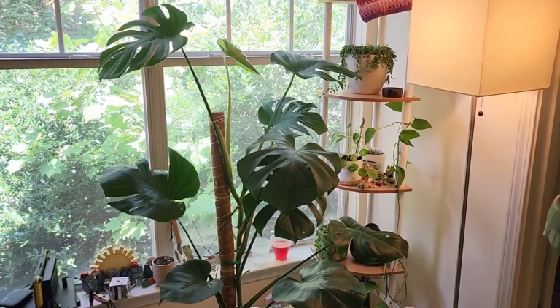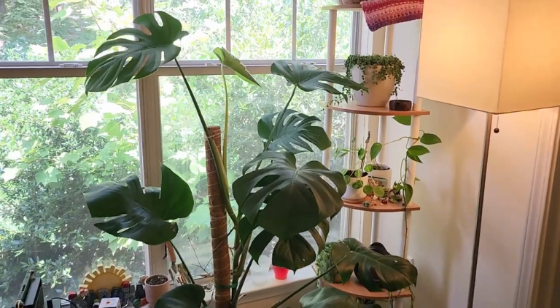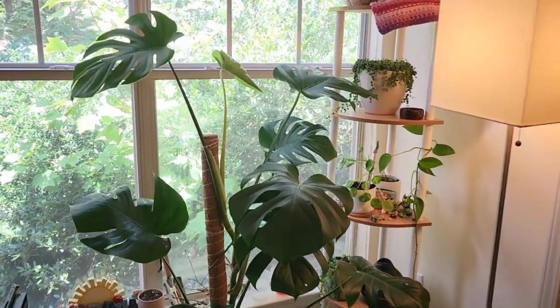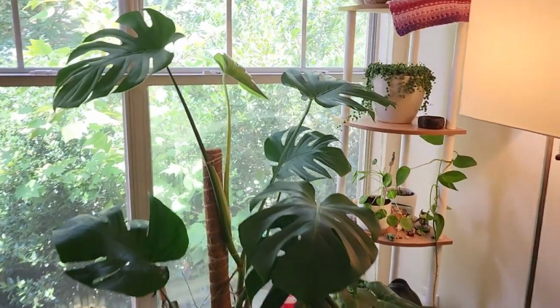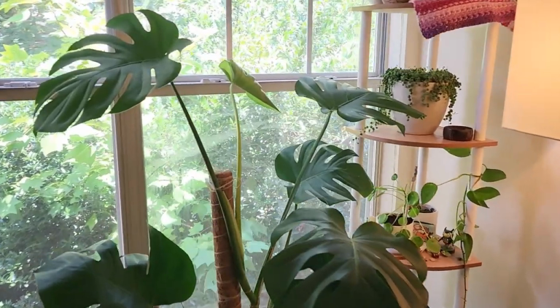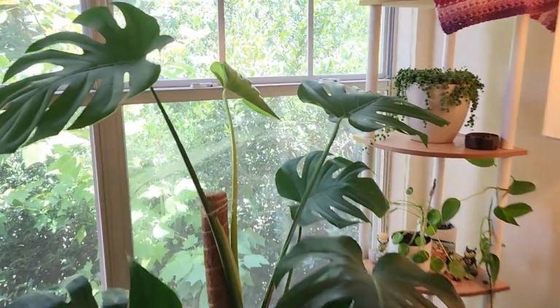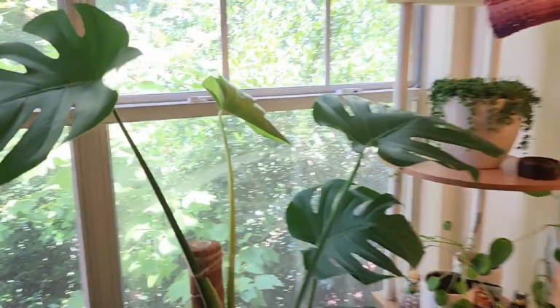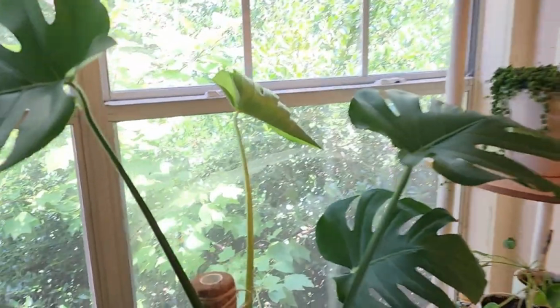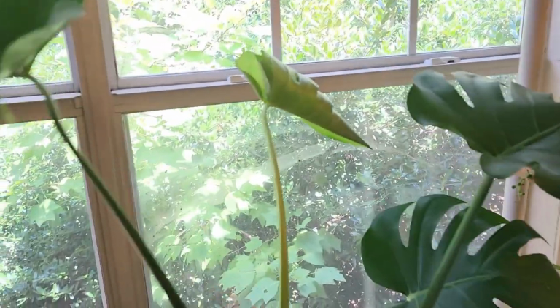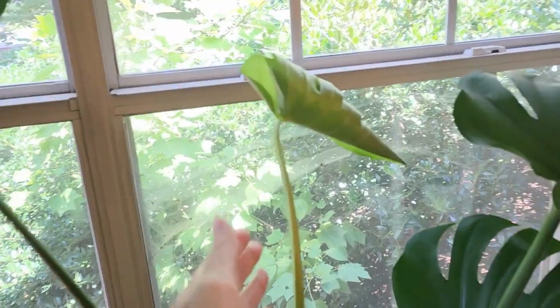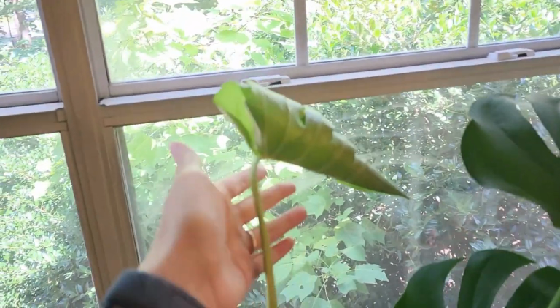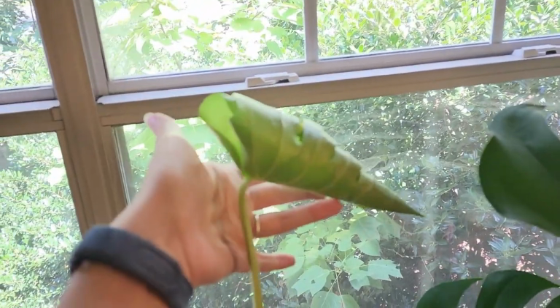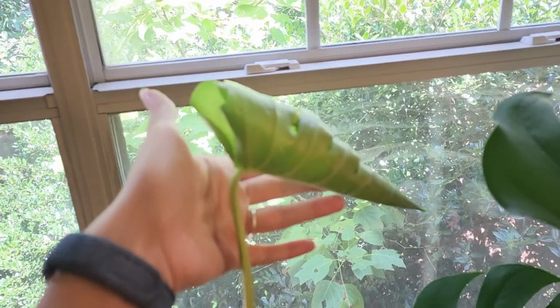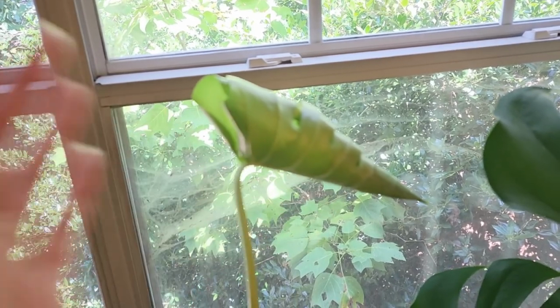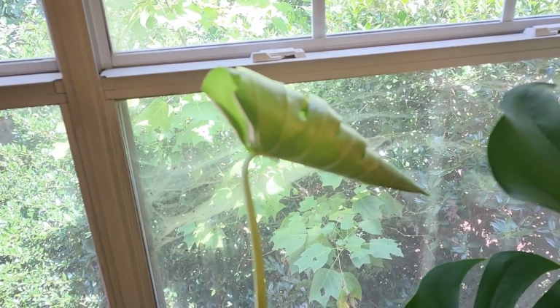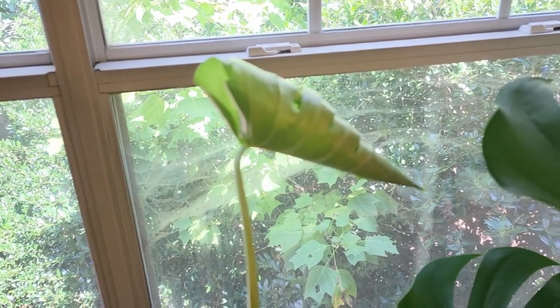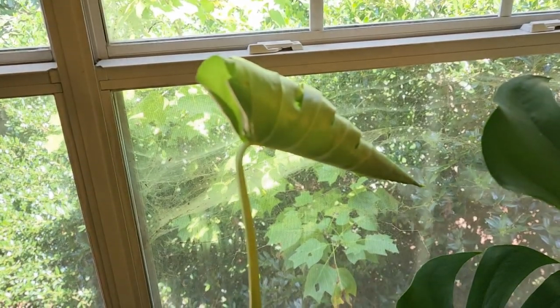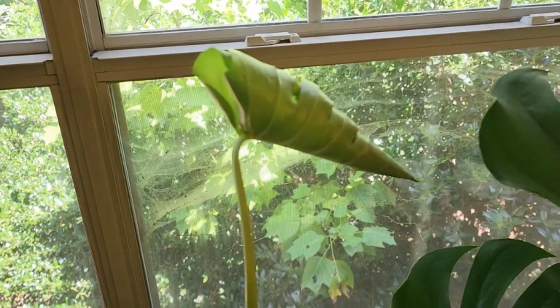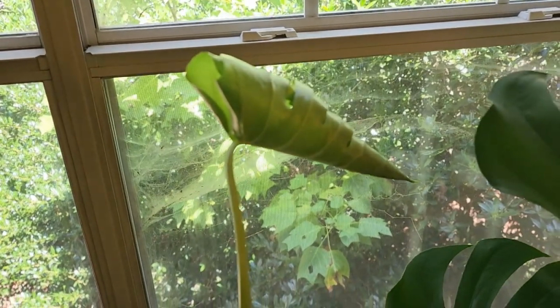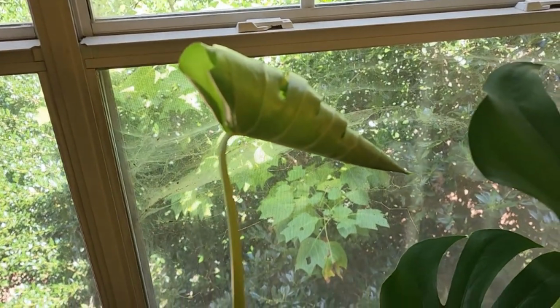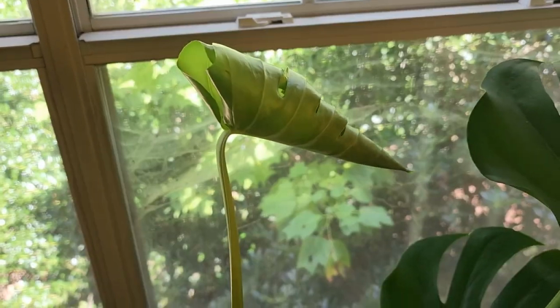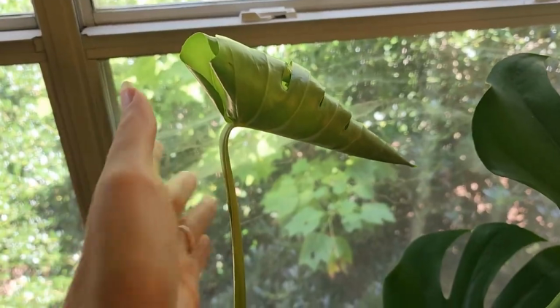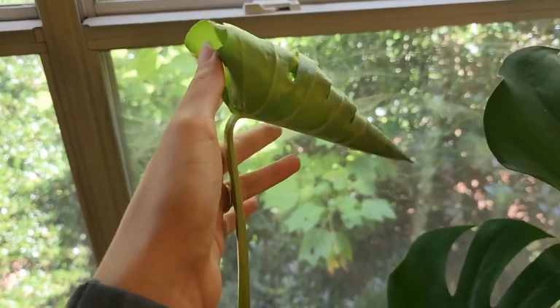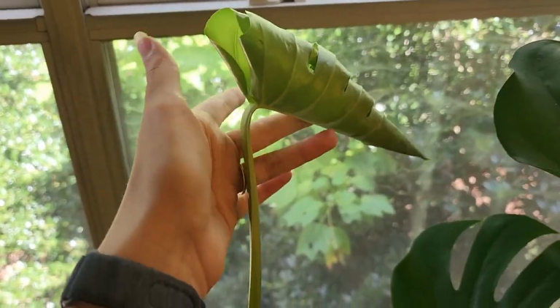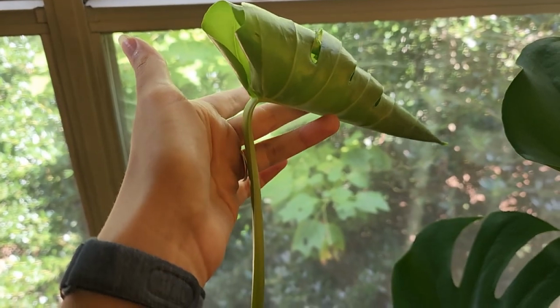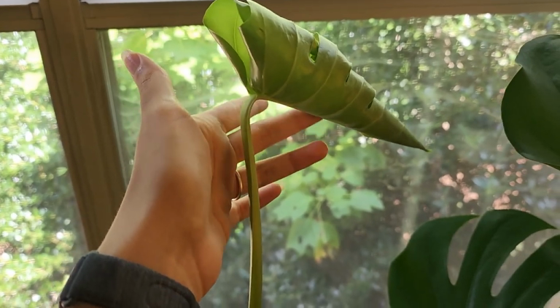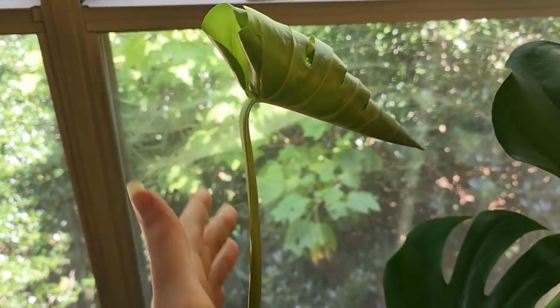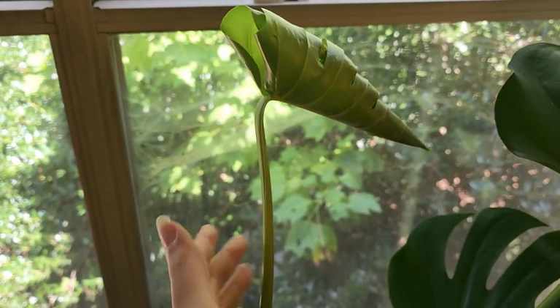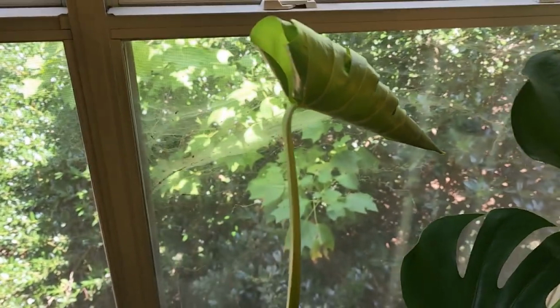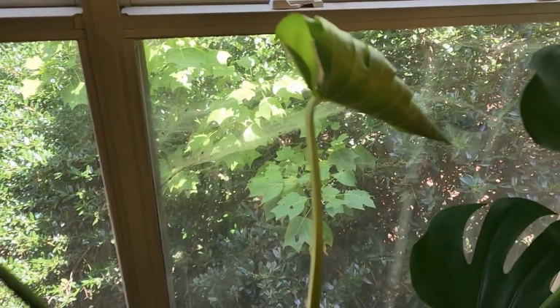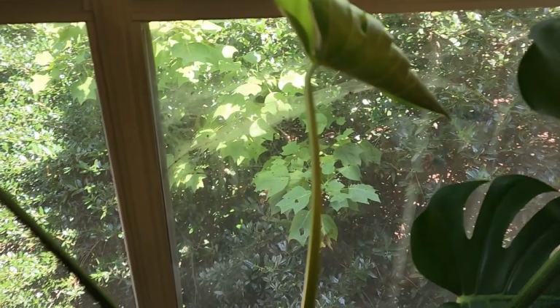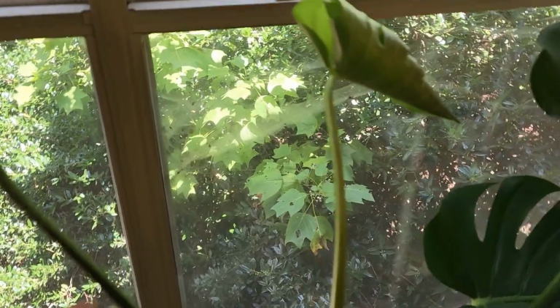Some quick plant updates. Keena is almost done opening her new leaf — look at it. It's such a beautiful emerald color. I really am in love with this Monstera. She's growing so well.